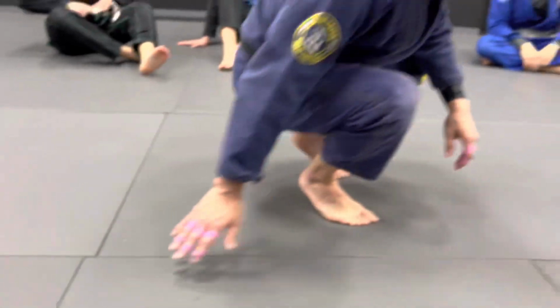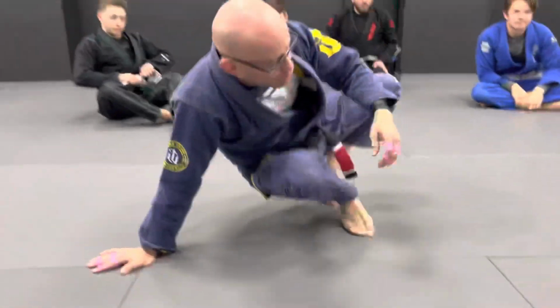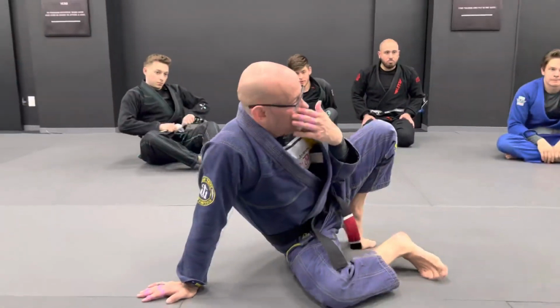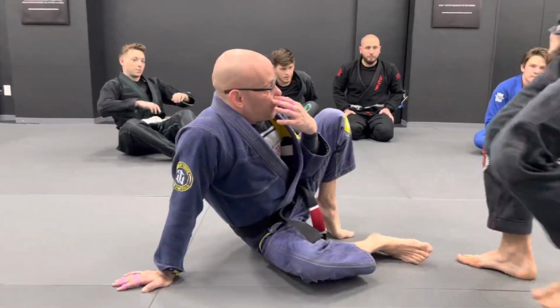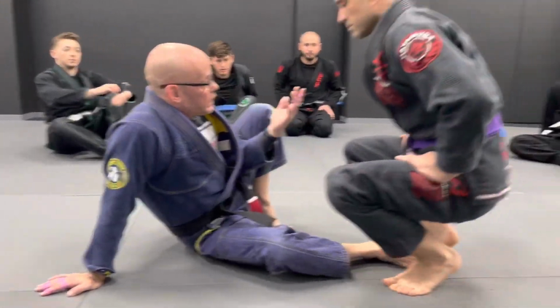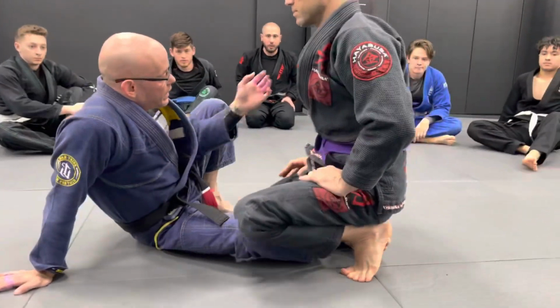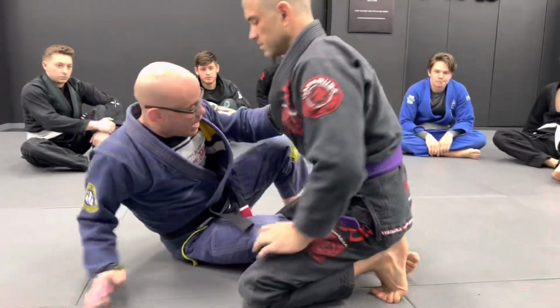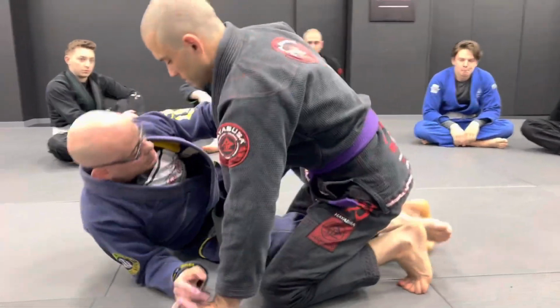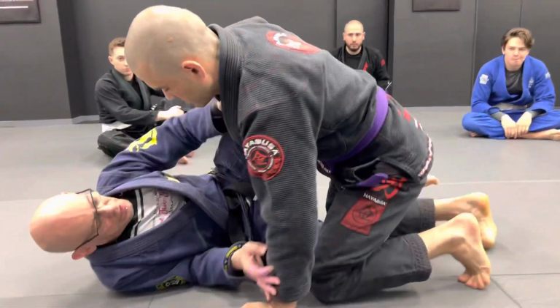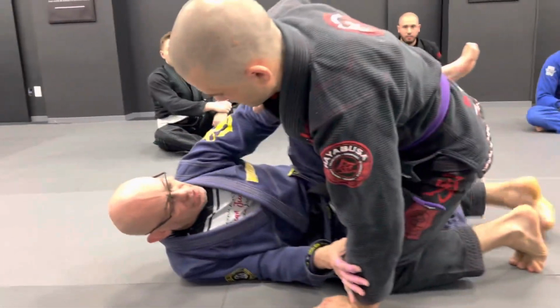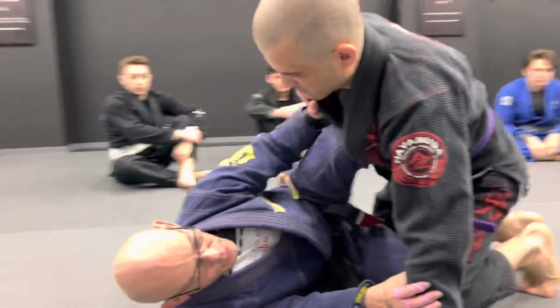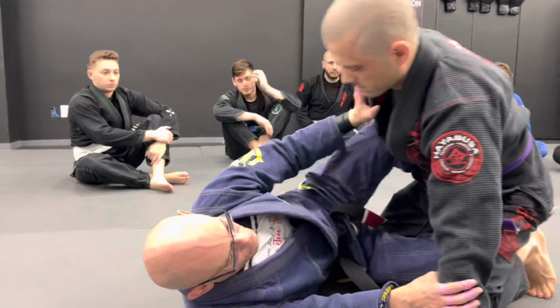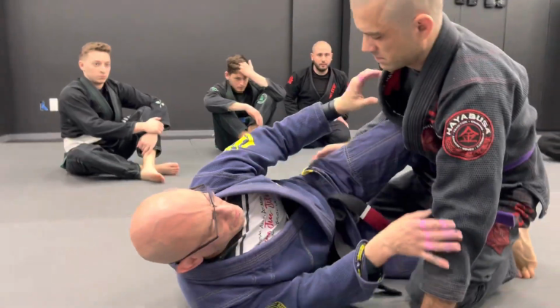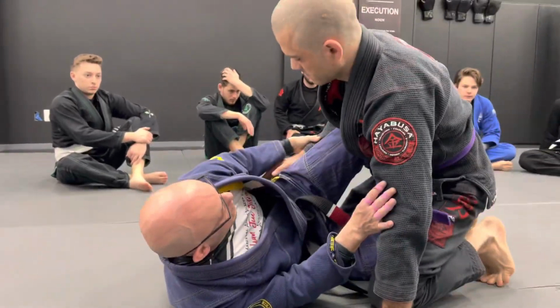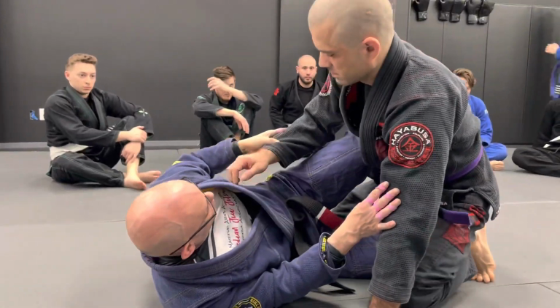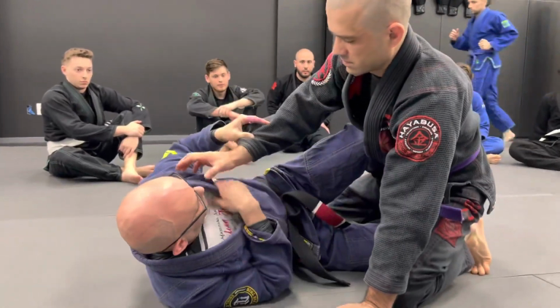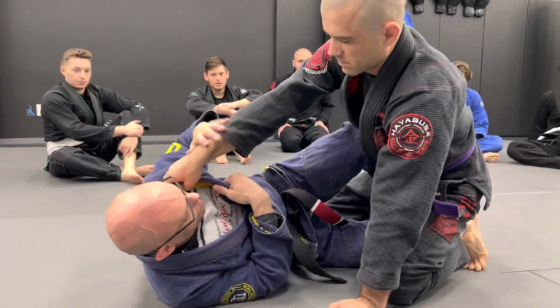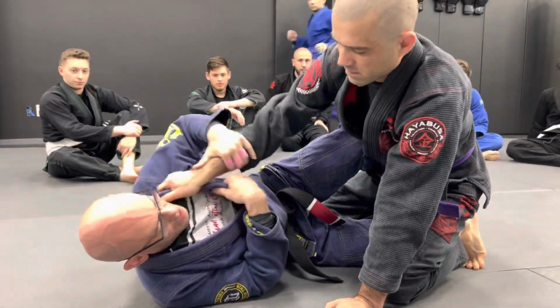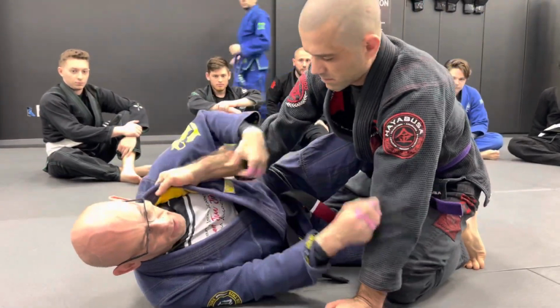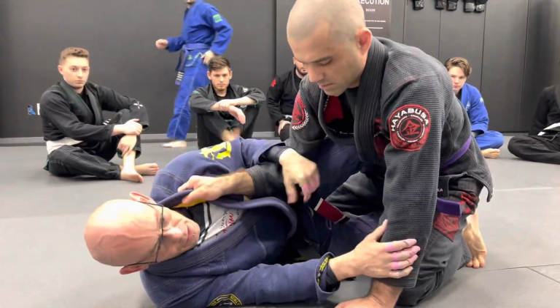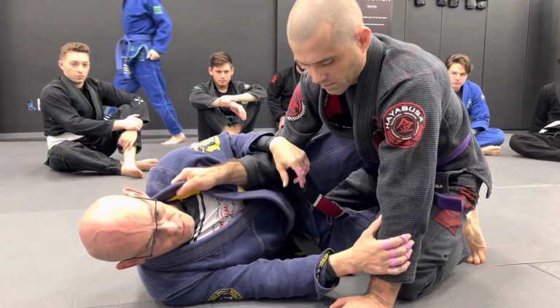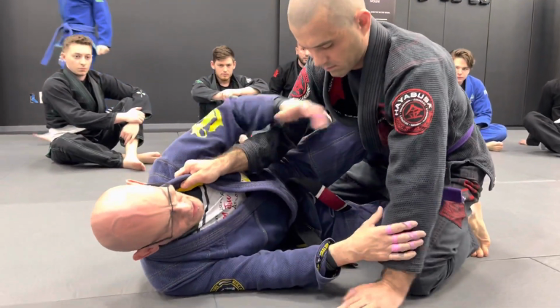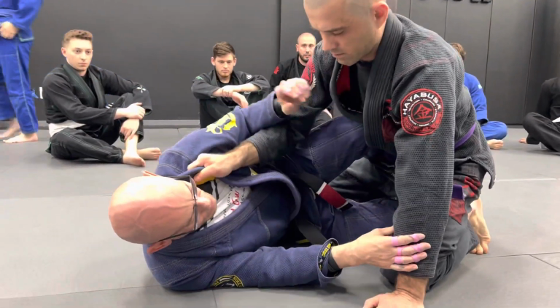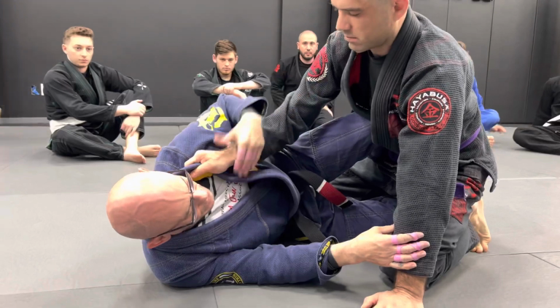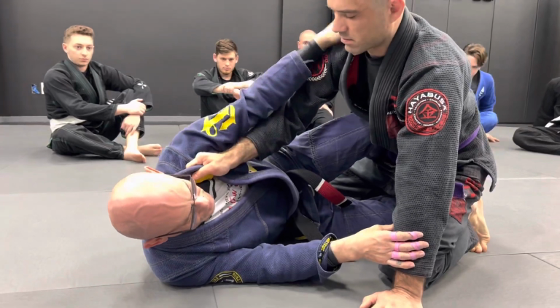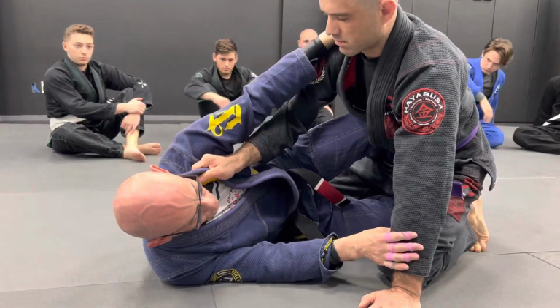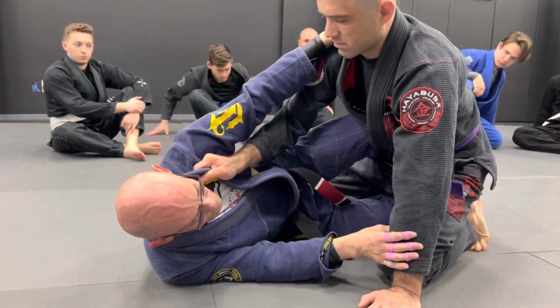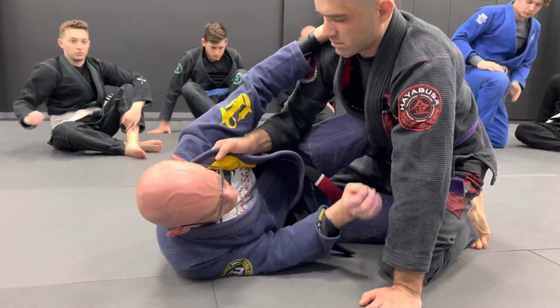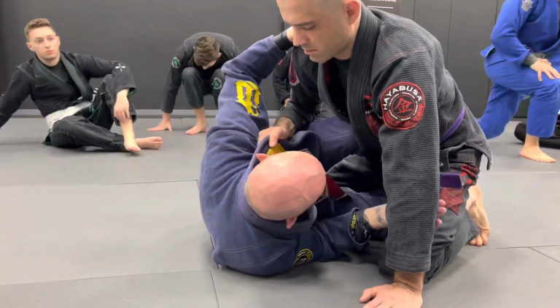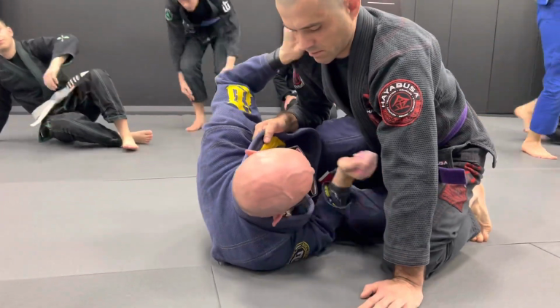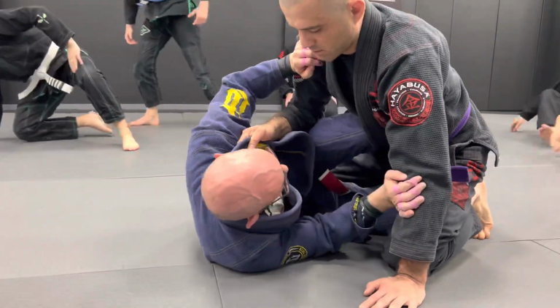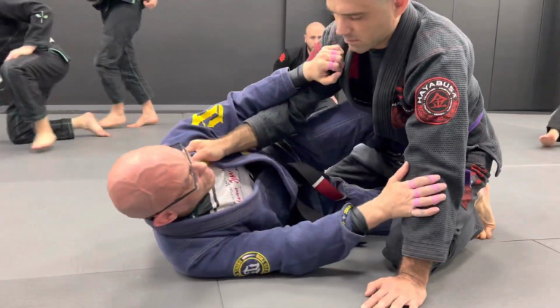Now we're going to look at a lapel grip instead of the hand on the knee. We're in the half guard again, but now my partner has a grip on the lapel. He can use this to start pulling me in really, really close to him and start getting head control.